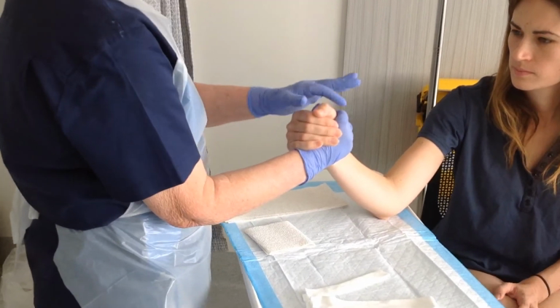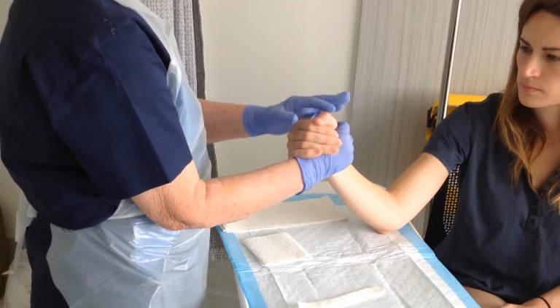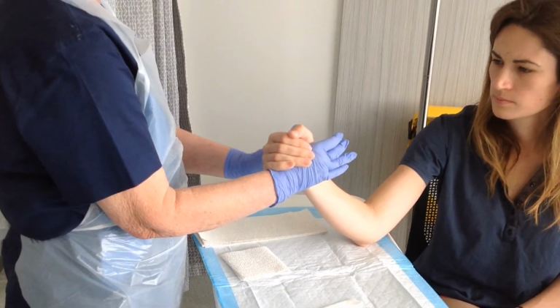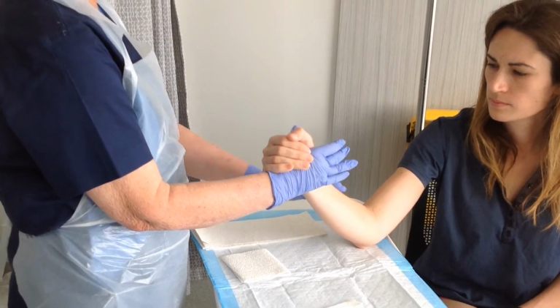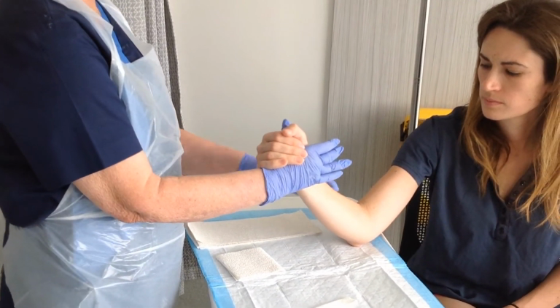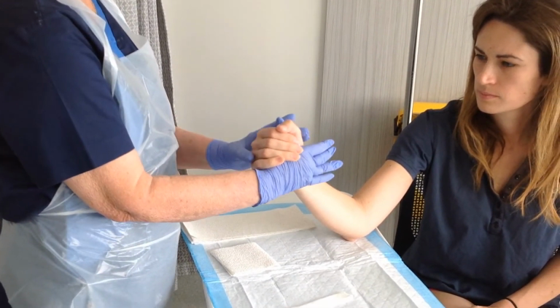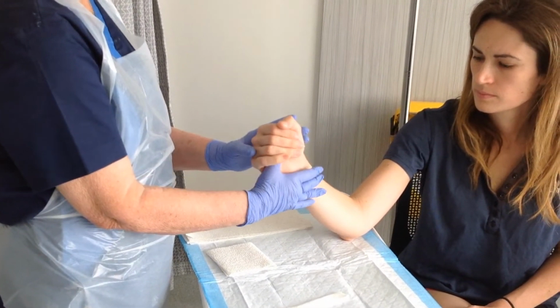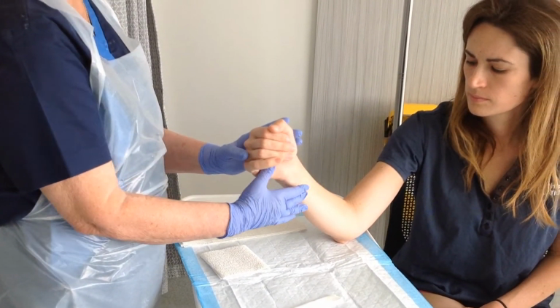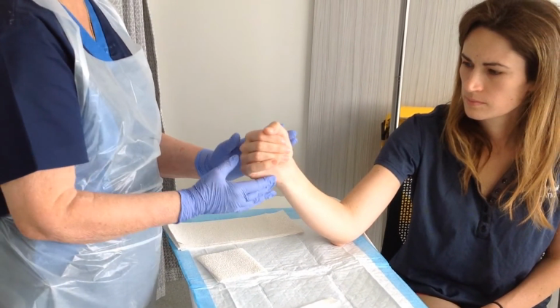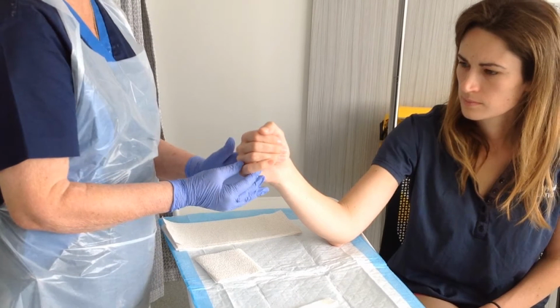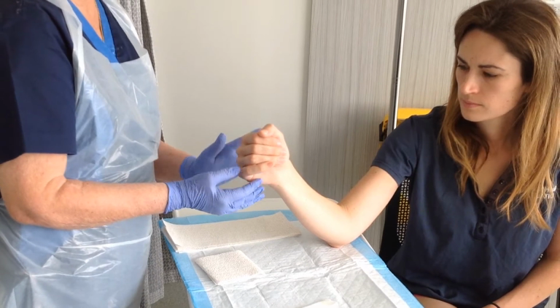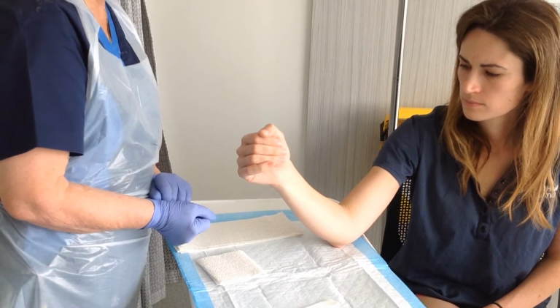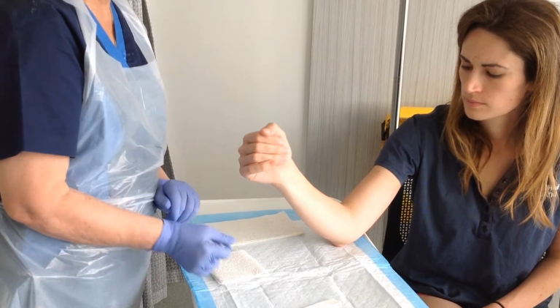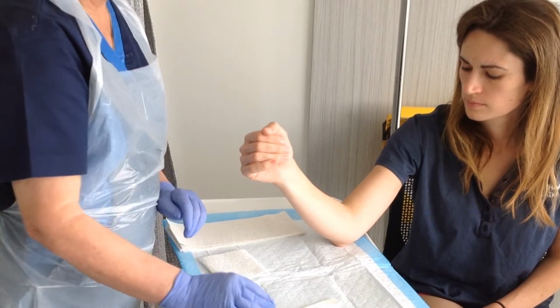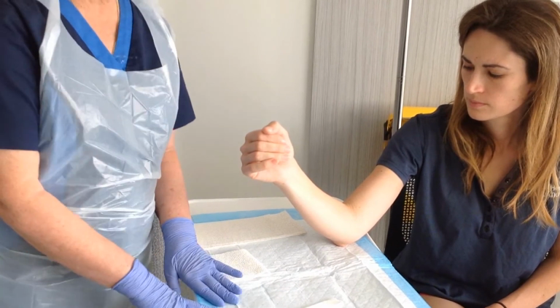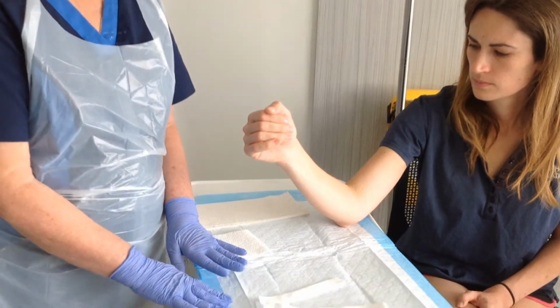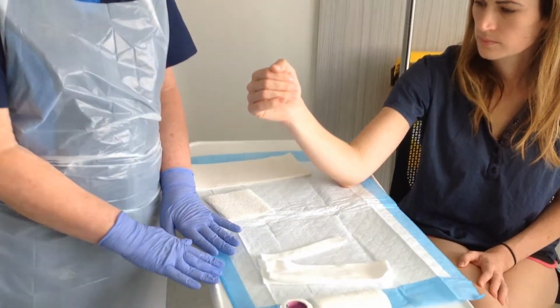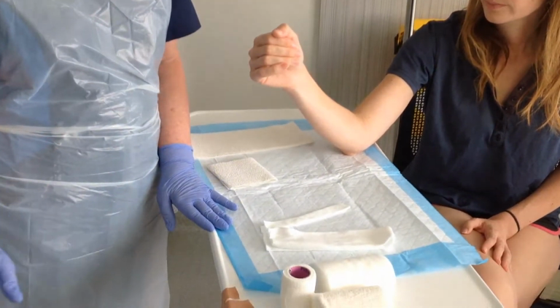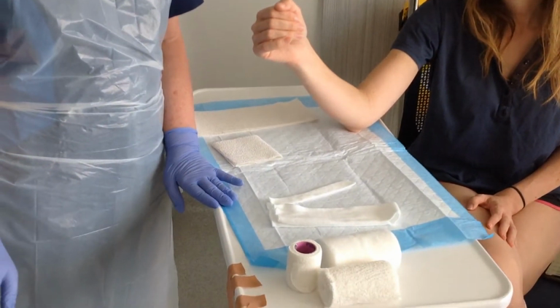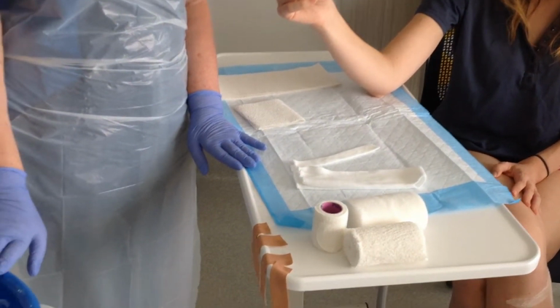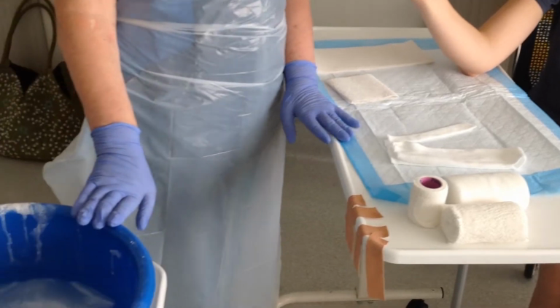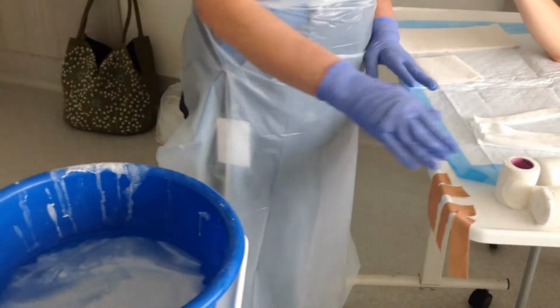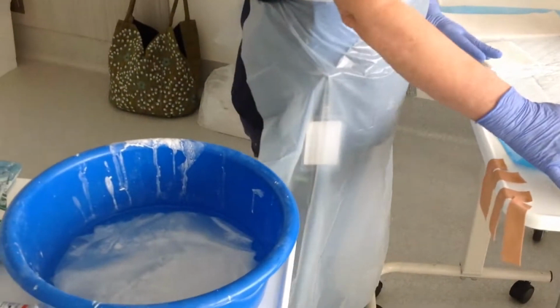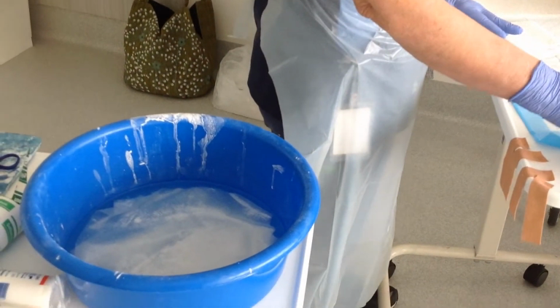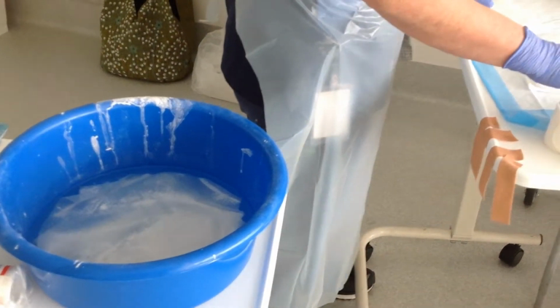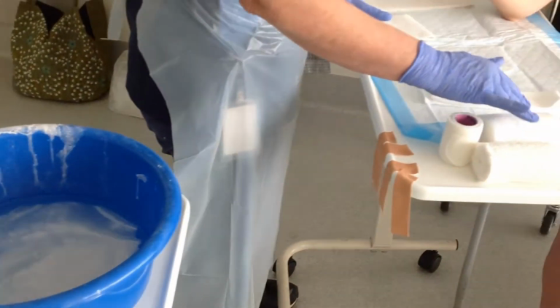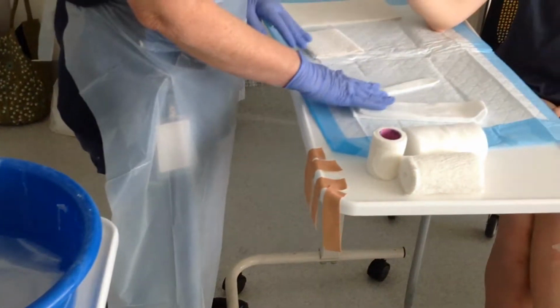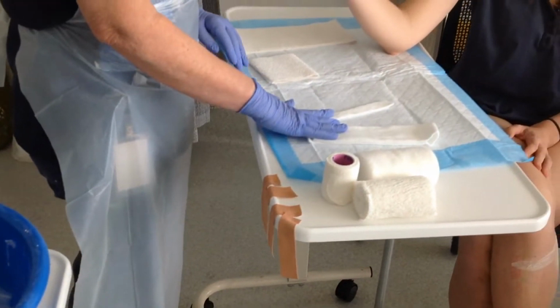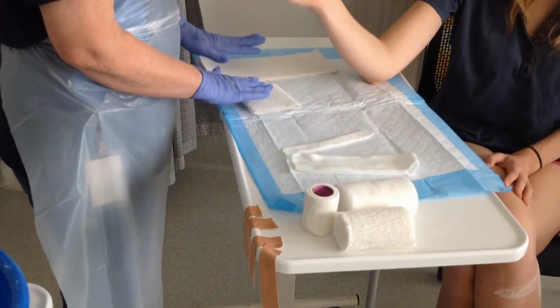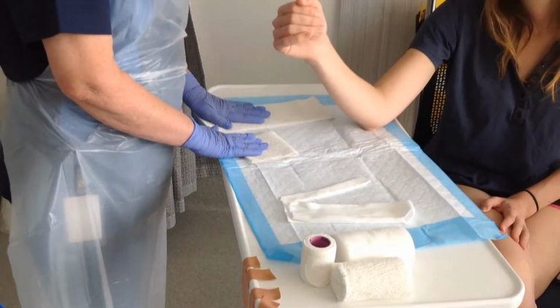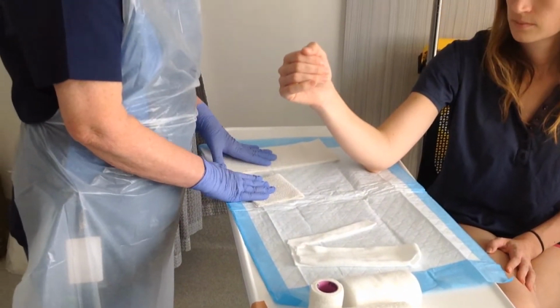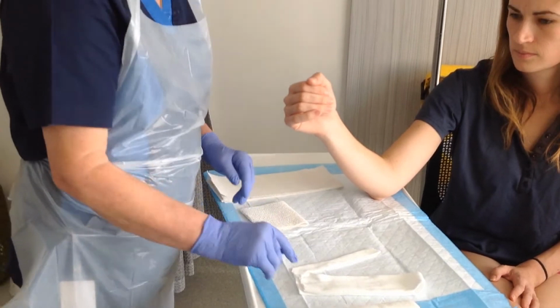Now we've got the thumb in its neutral position and the wrist is in alignment. Slide your thumb out and just leave their hand so. You need to gather your materials next, which is some cool water, bandages, some soft band, stockingette, and your plastering for splinting.